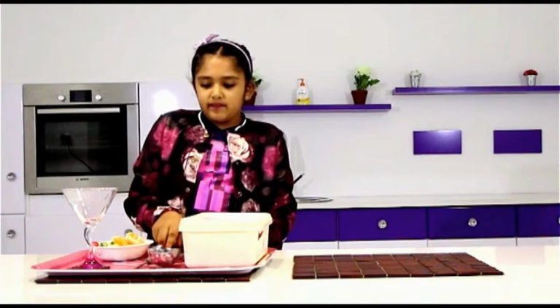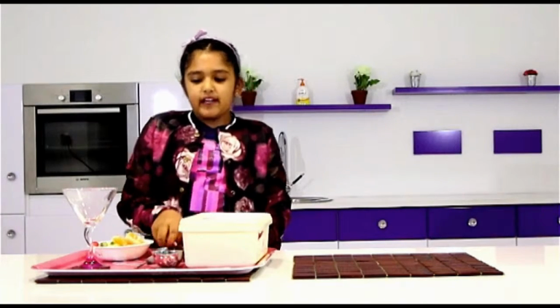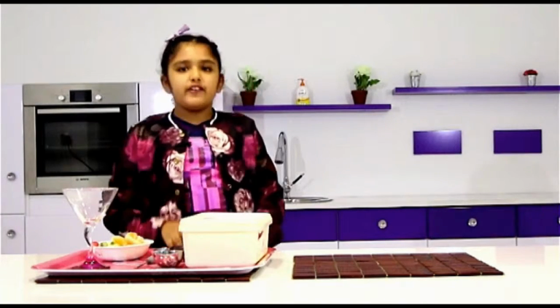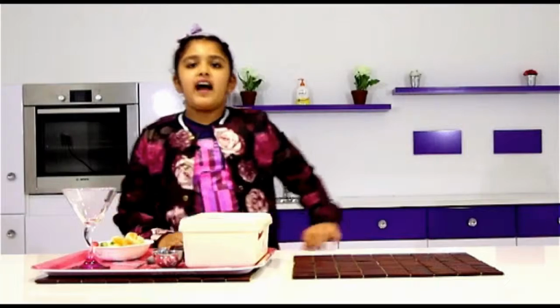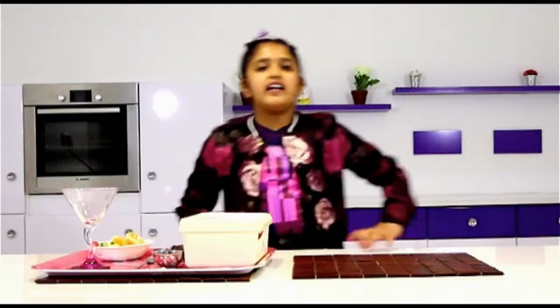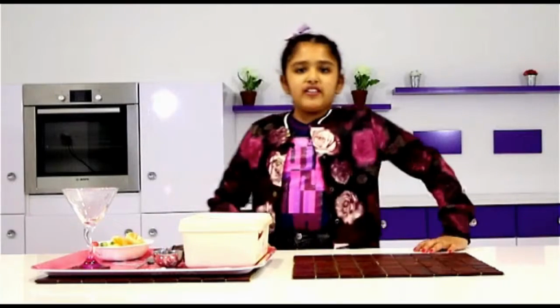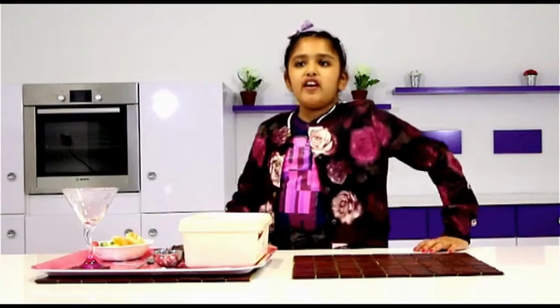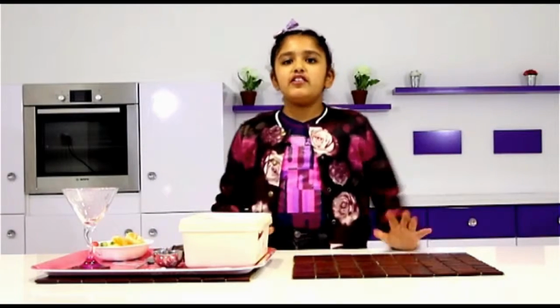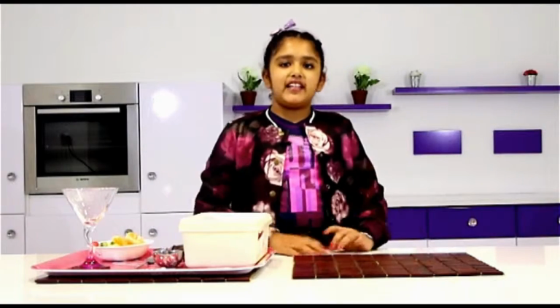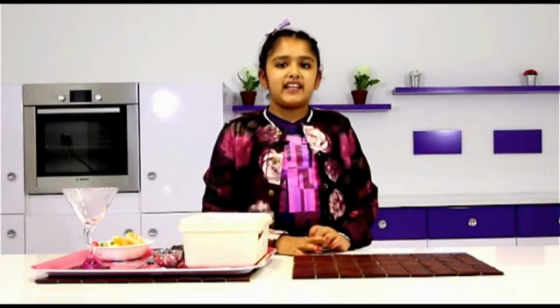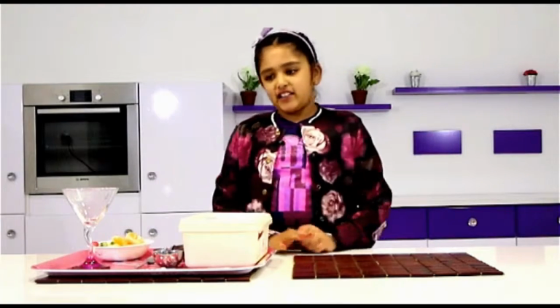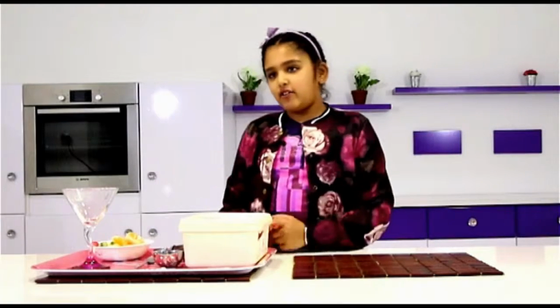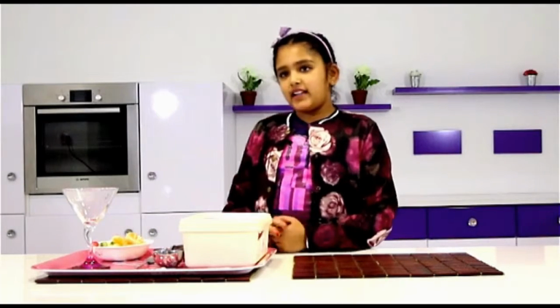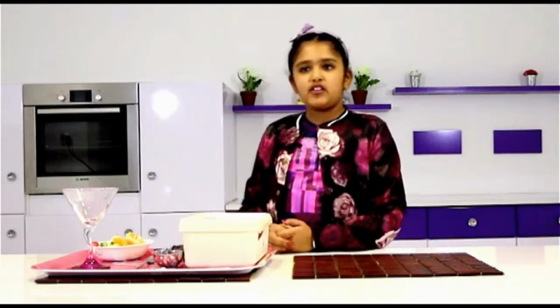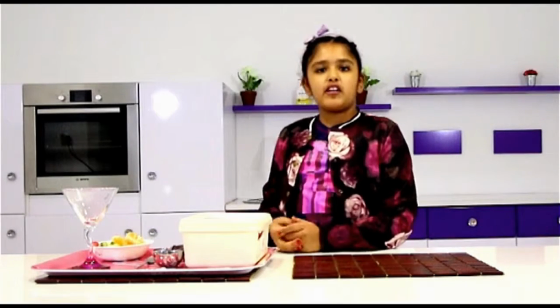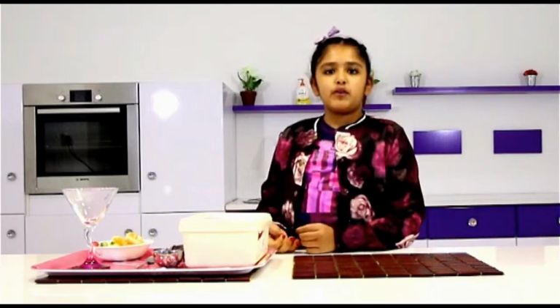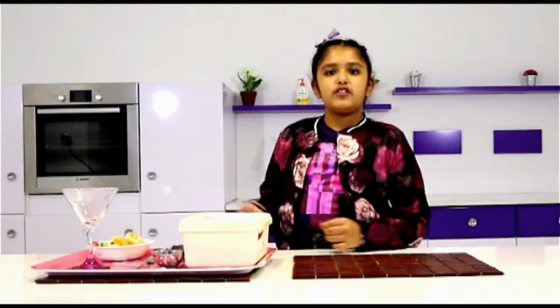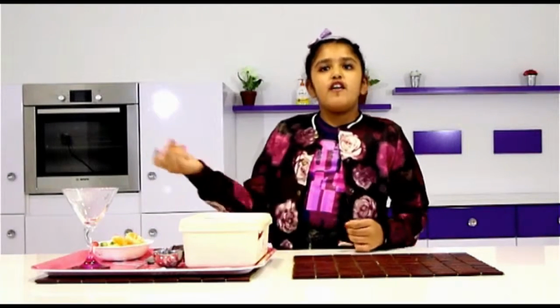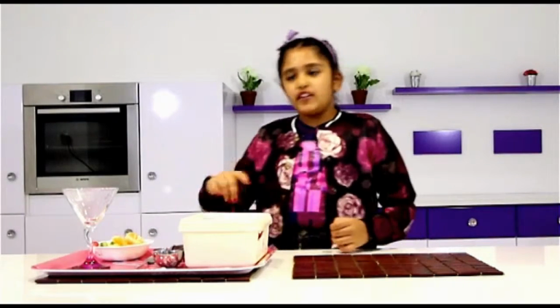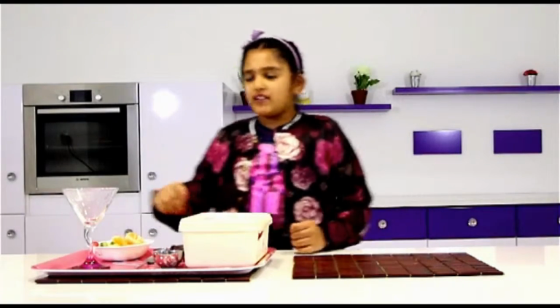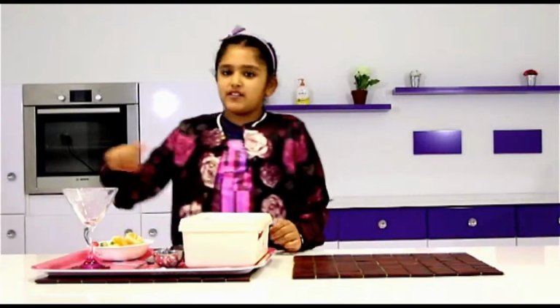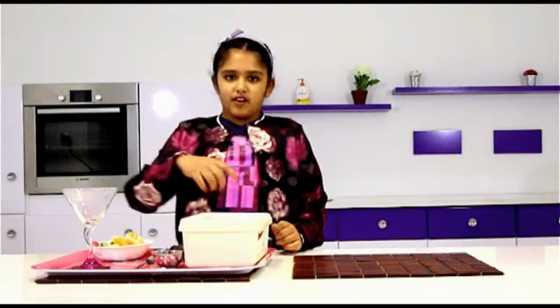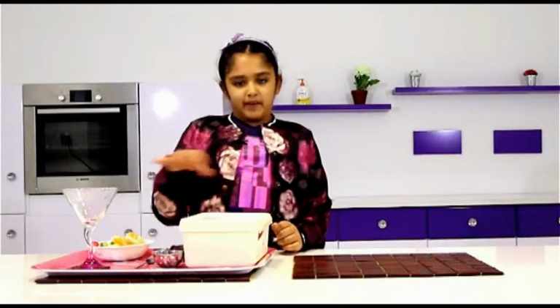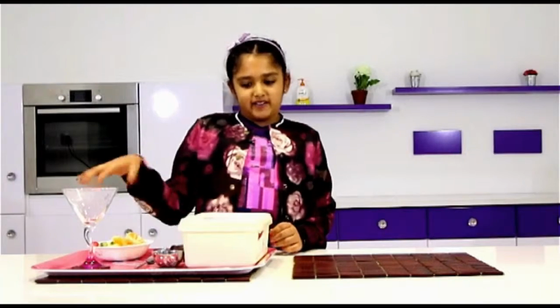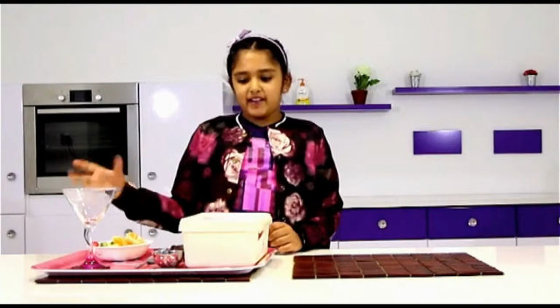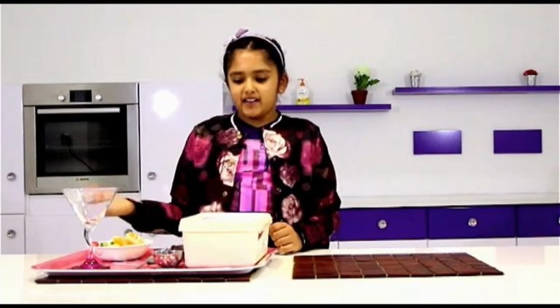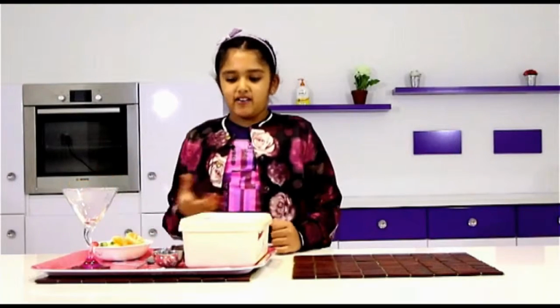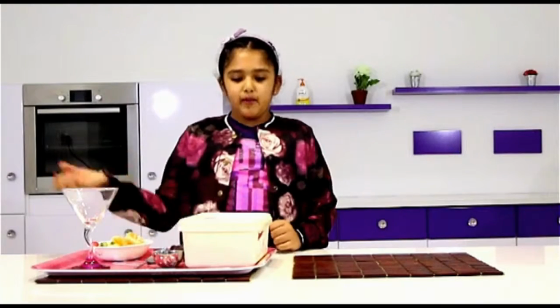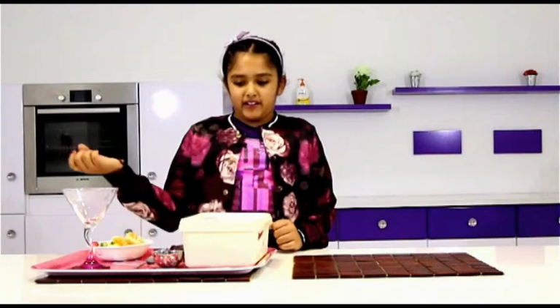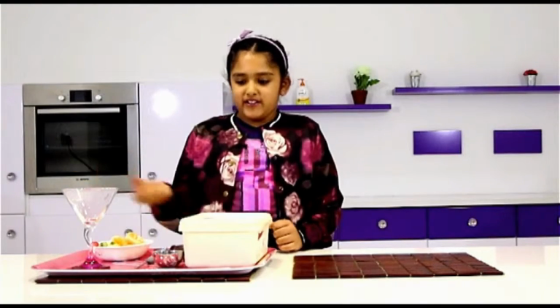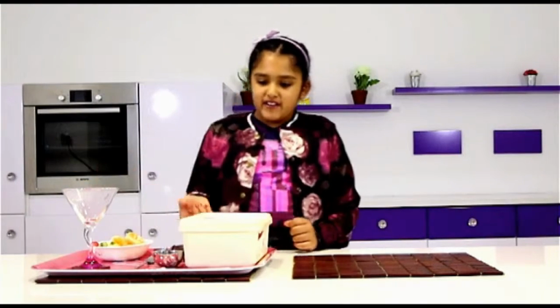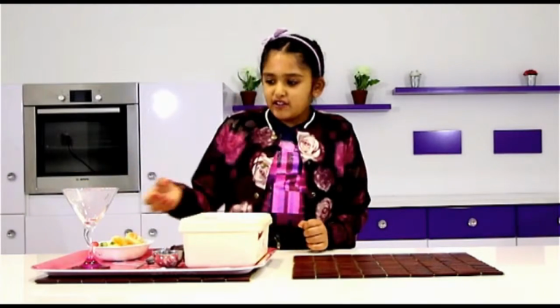If you like, you can also use desiccated coconut and chocolate sauce for the top — to sprinkle it or pour it.